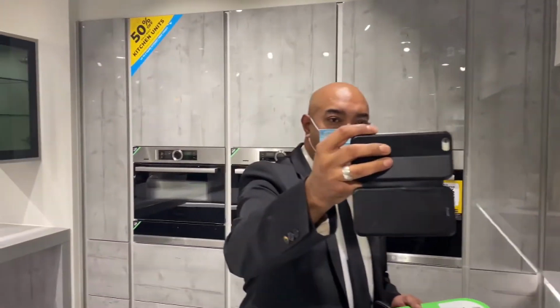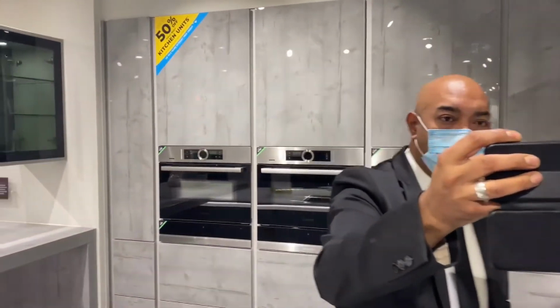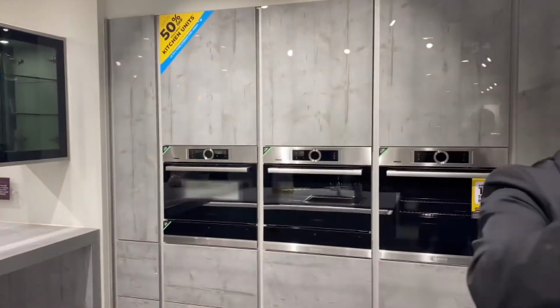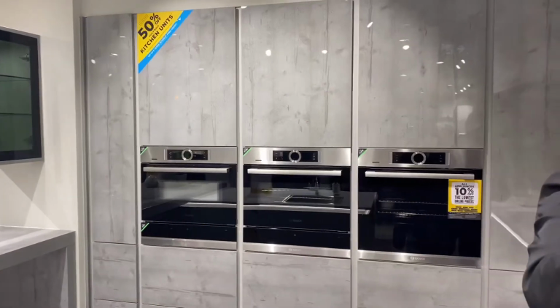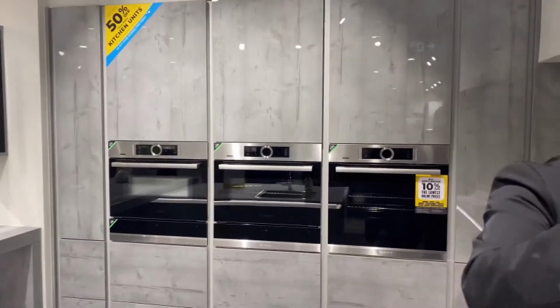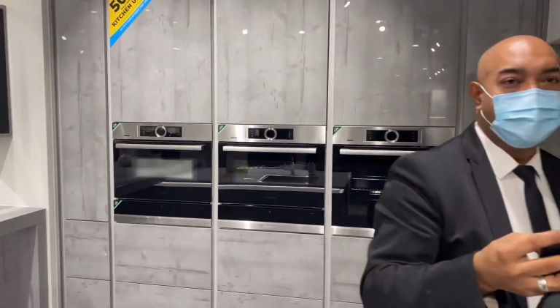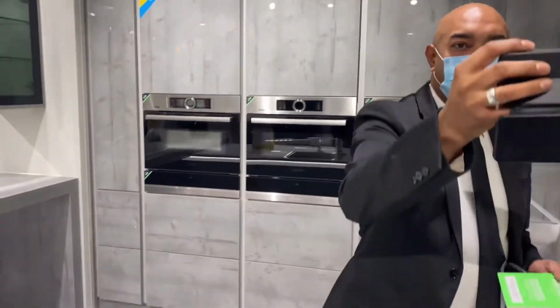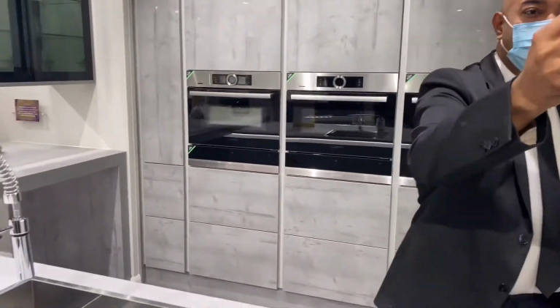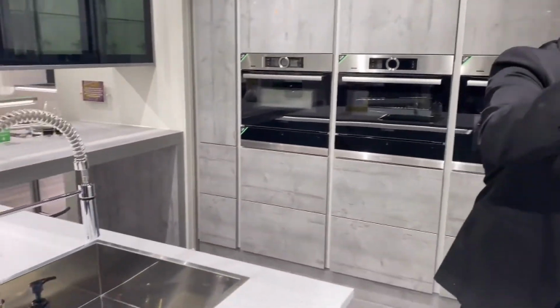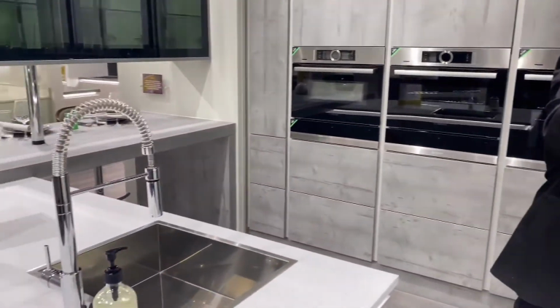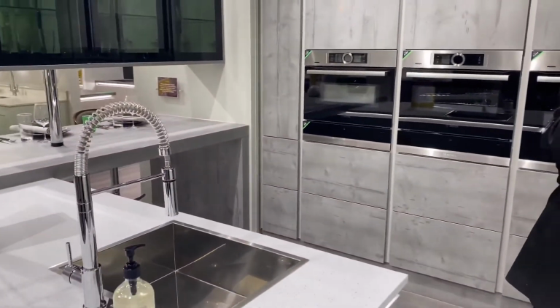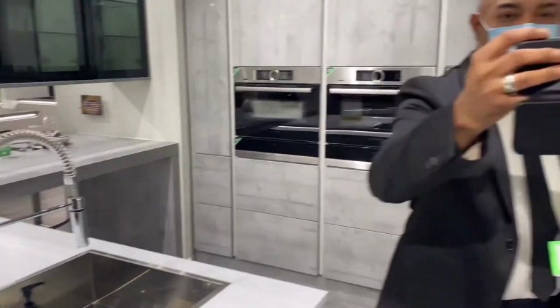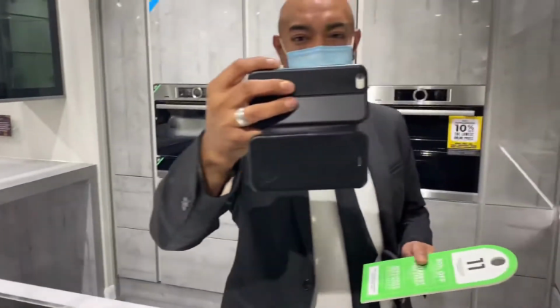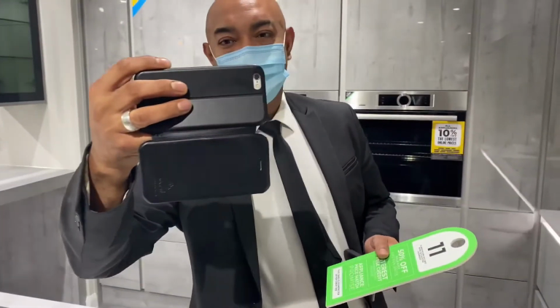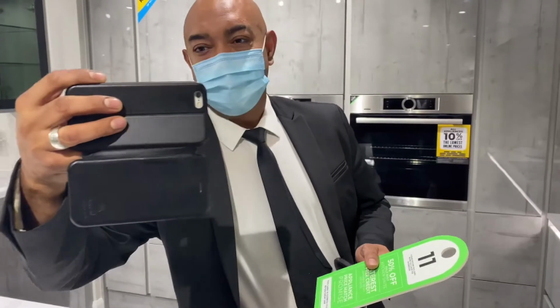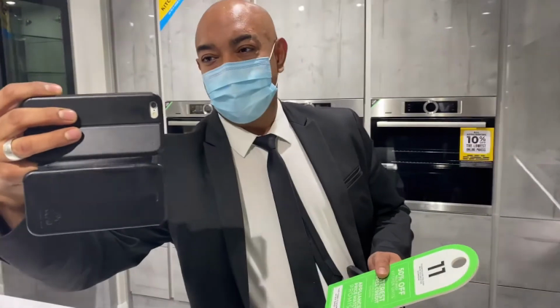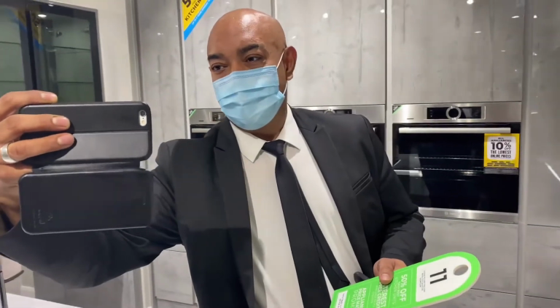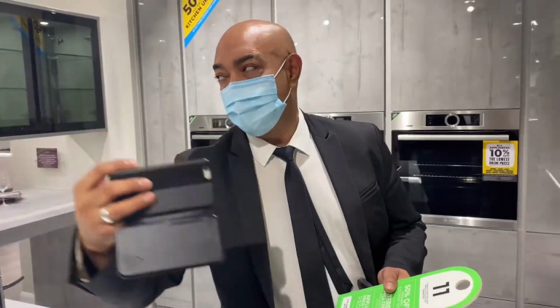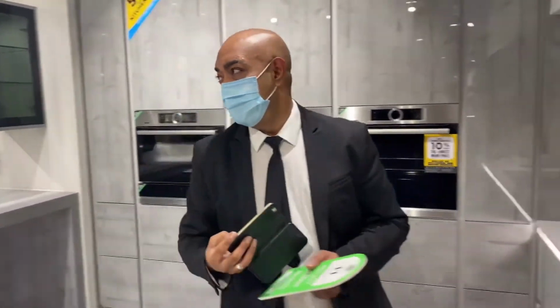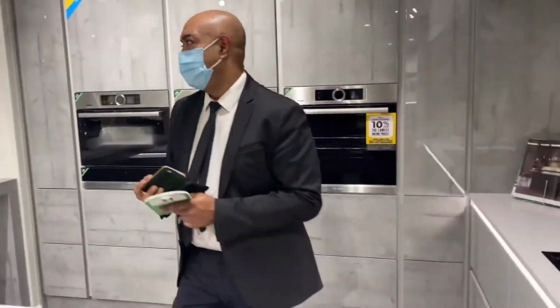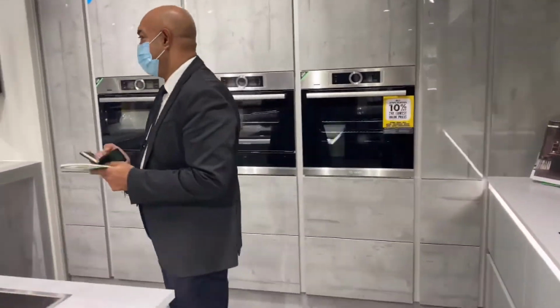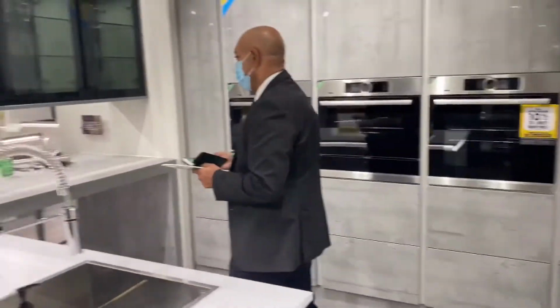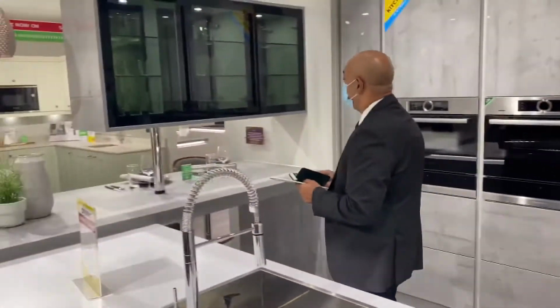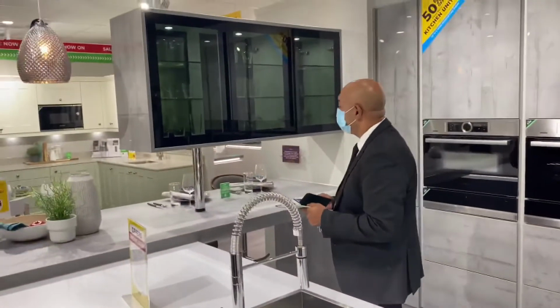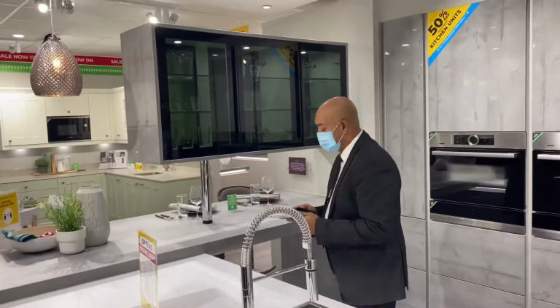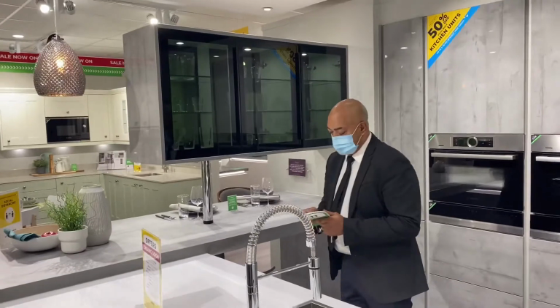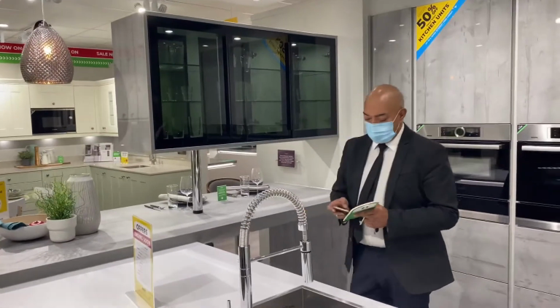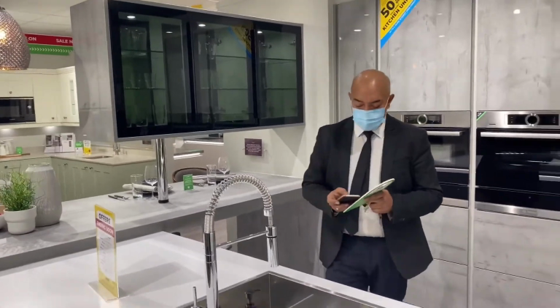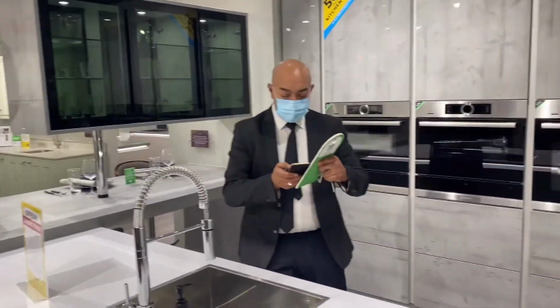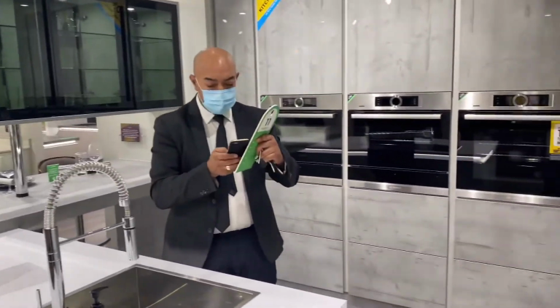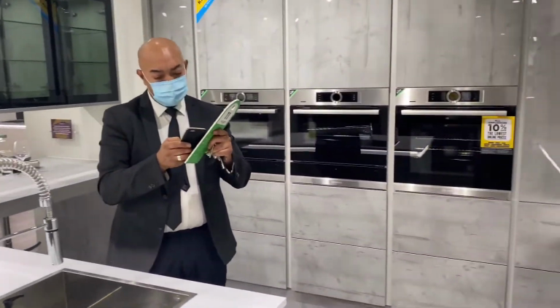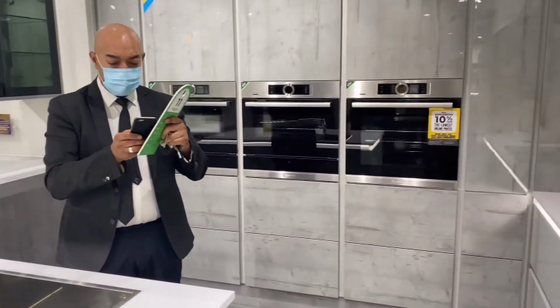There's me recording my wife because she says, 'Take a picture of me please.' Thank you very much — and I'm pretending I'm working over here, looks like I'm a guy about to sell a kitchen to her.